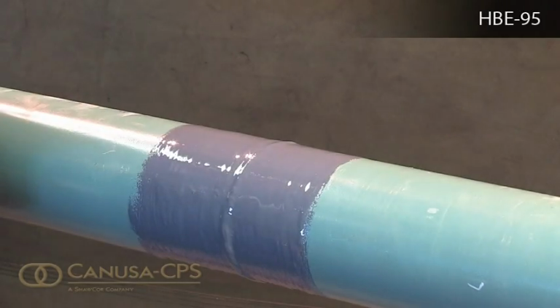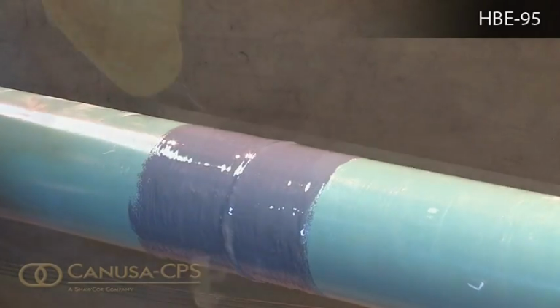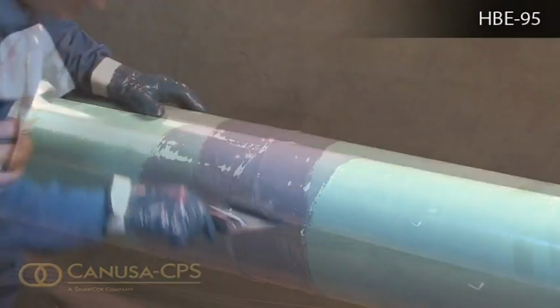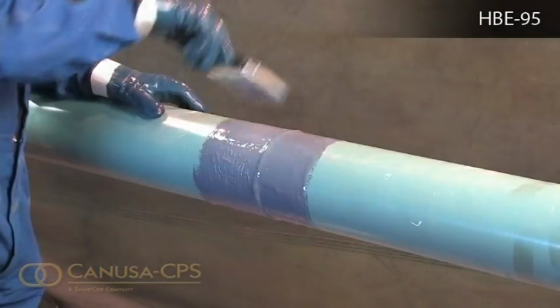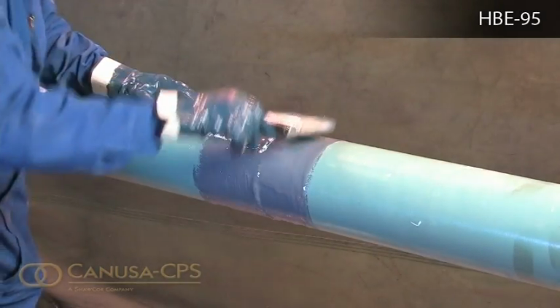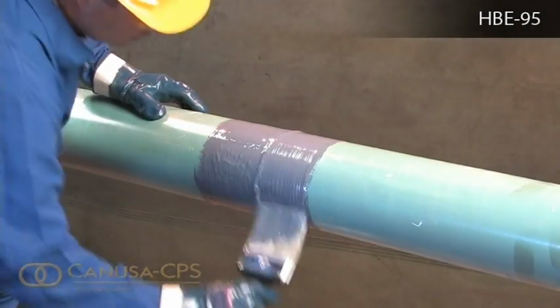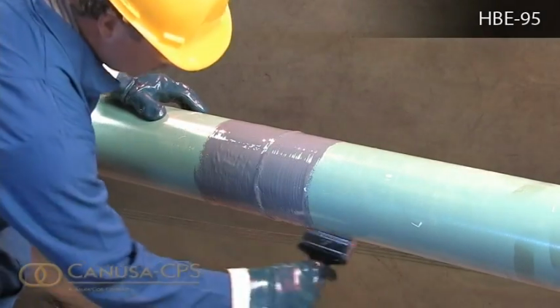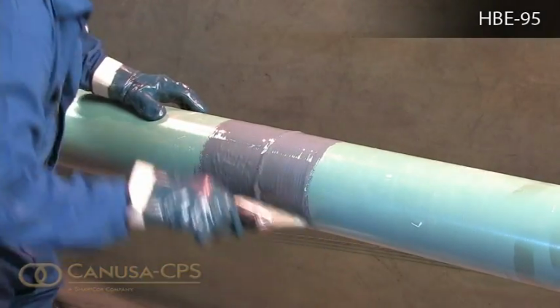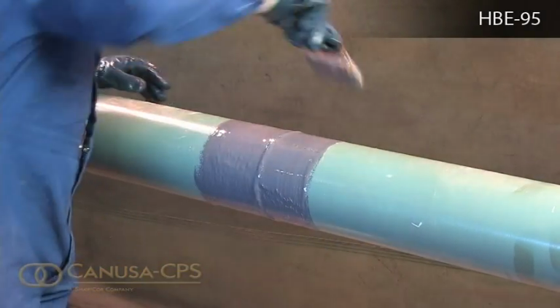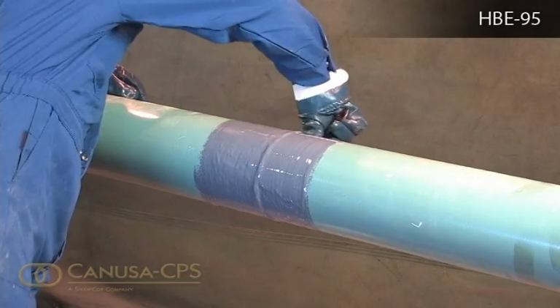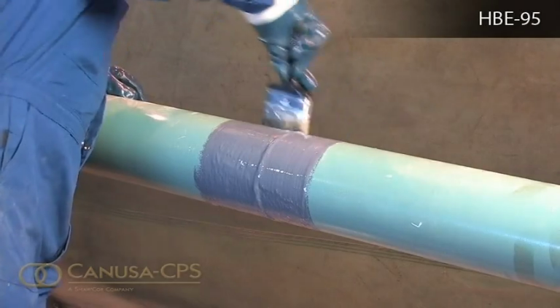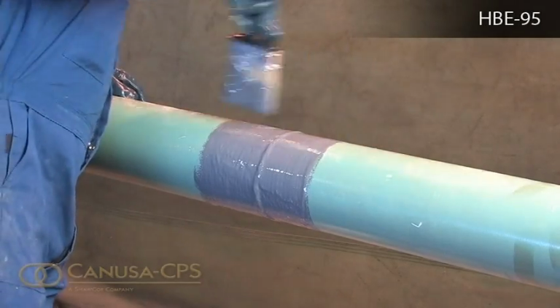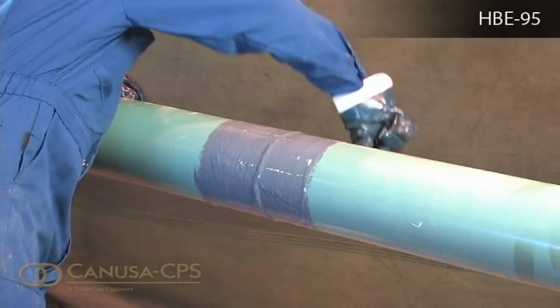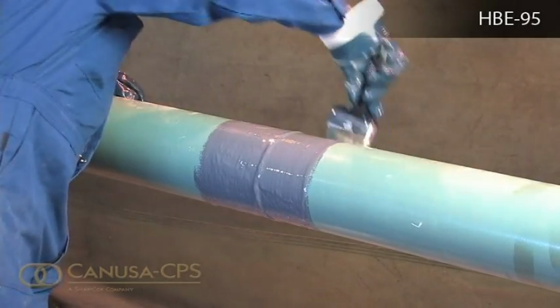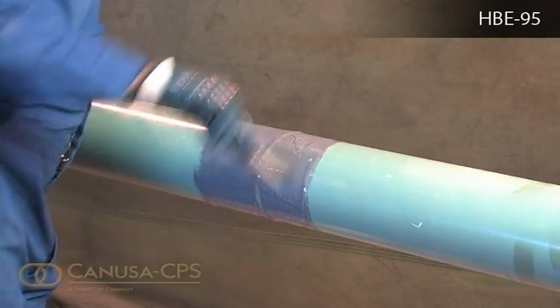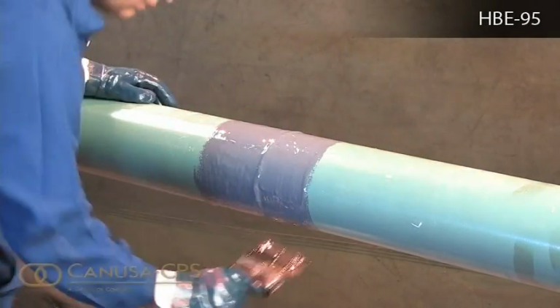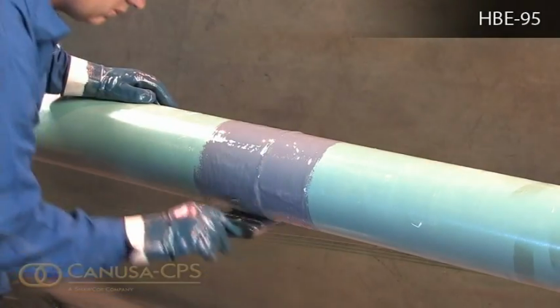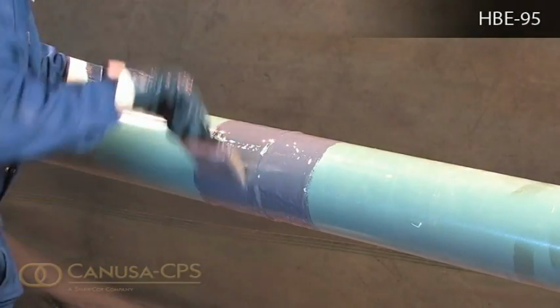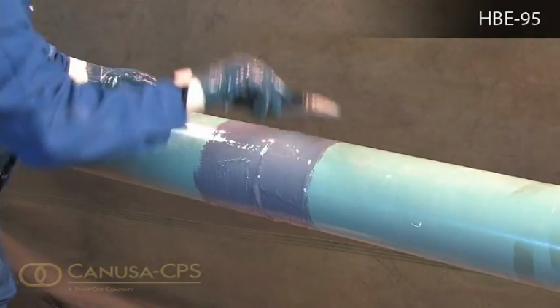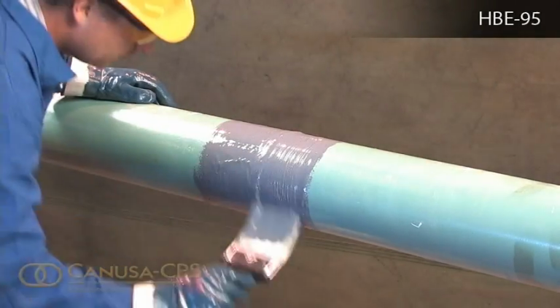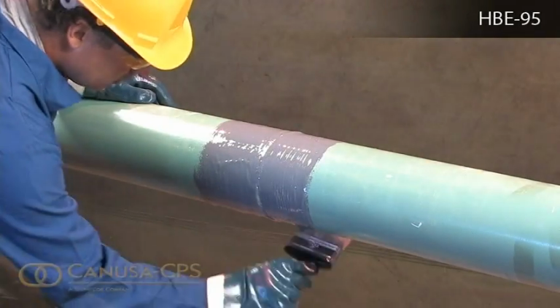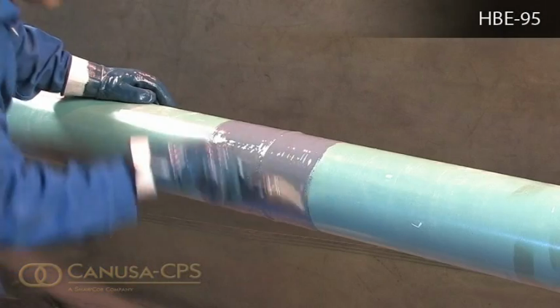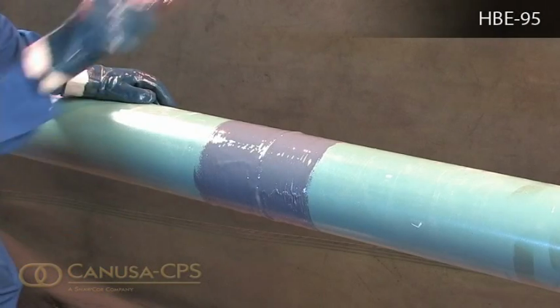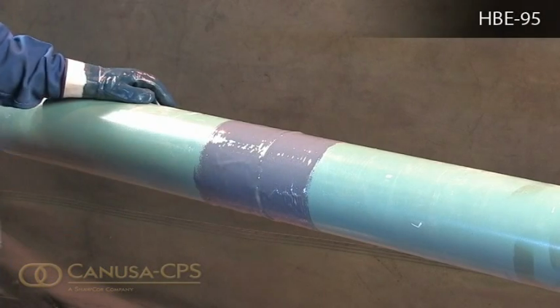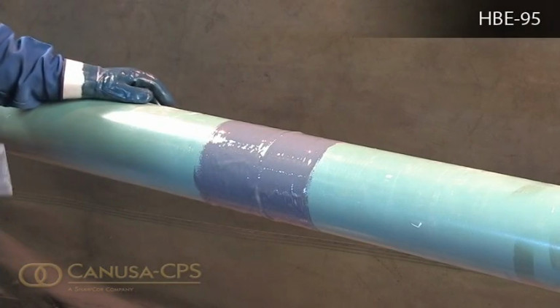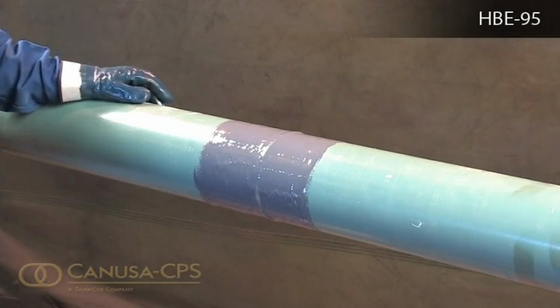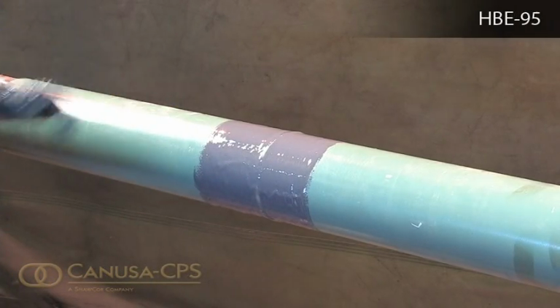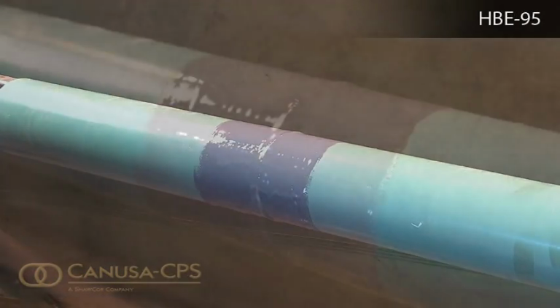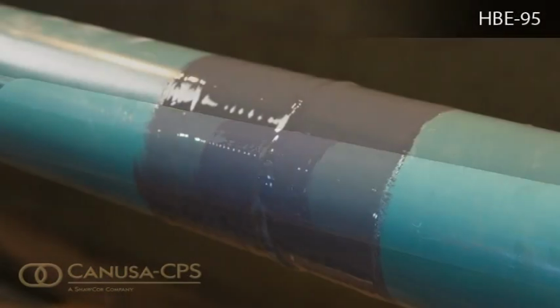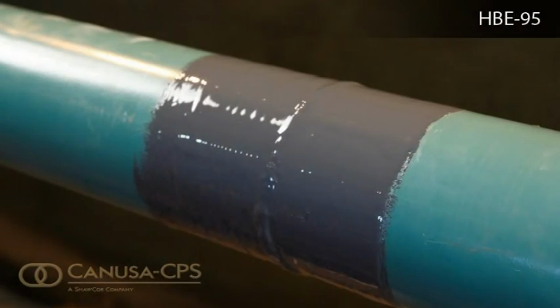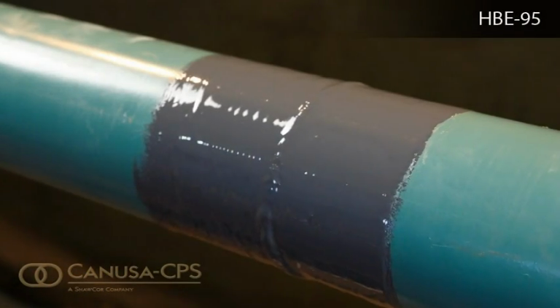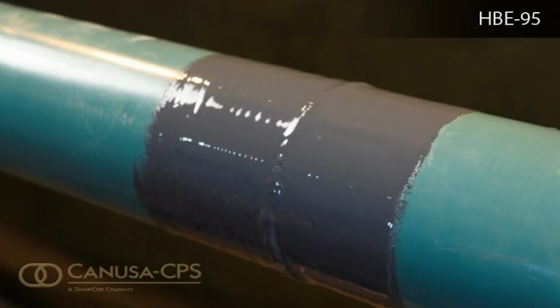After checking, smooth over the test areas so that a holiday in the coating does not develop. Once the material has been applied, it must be allowed to cure prior to being subjected to any impact or backfilling.